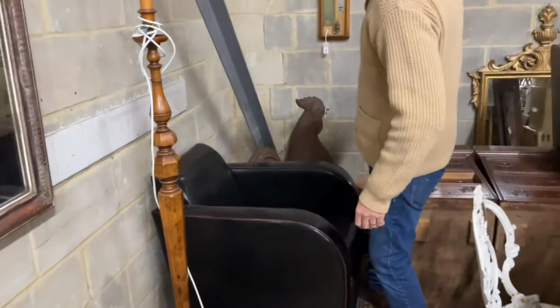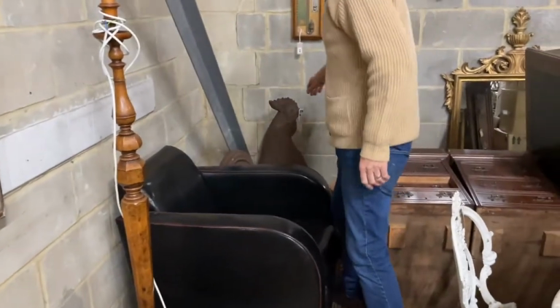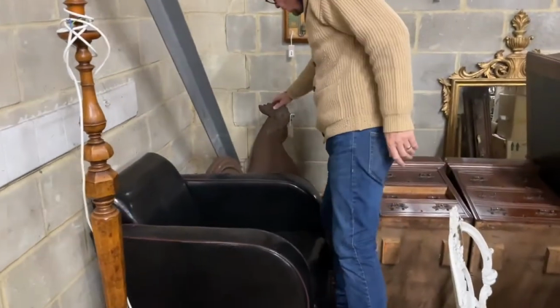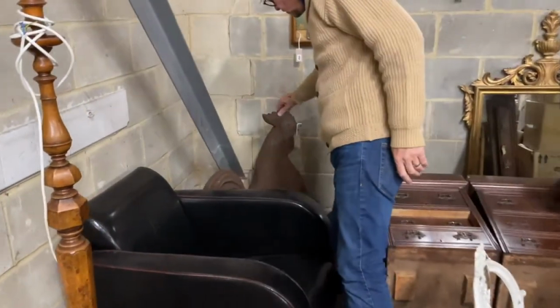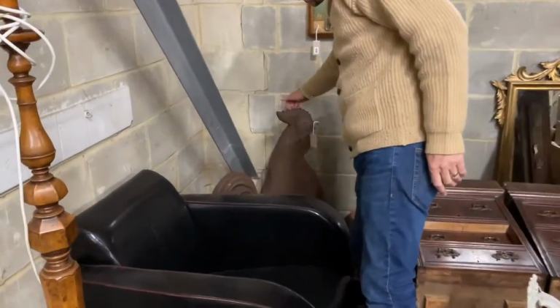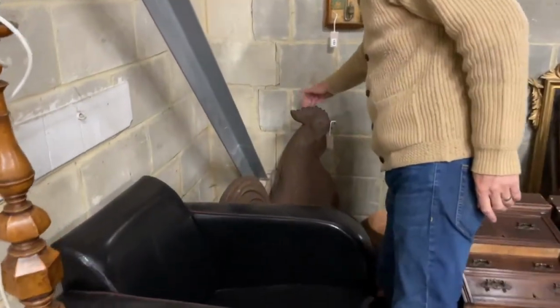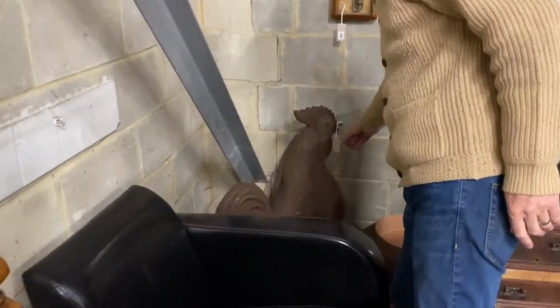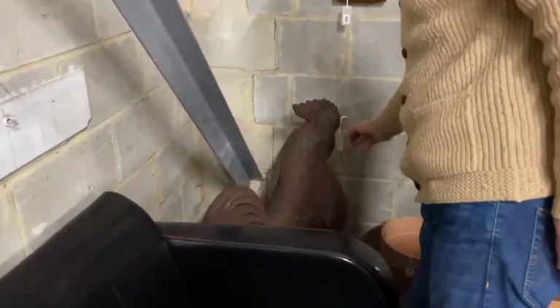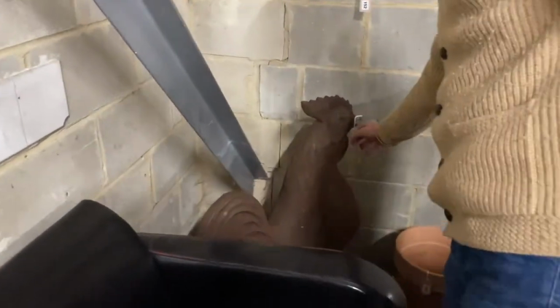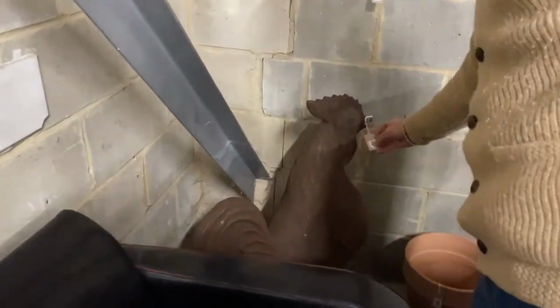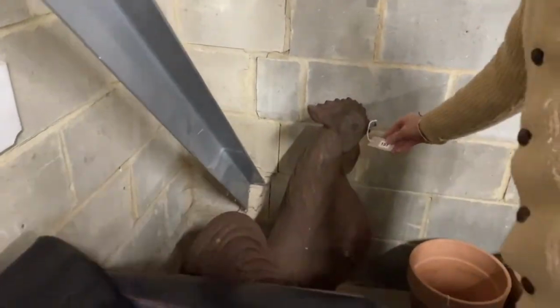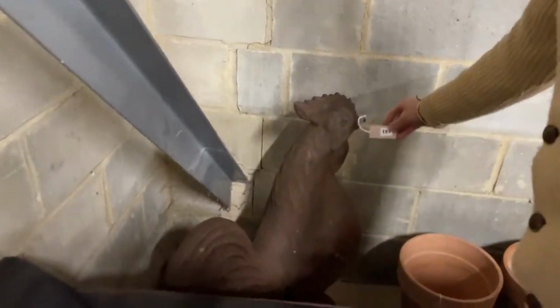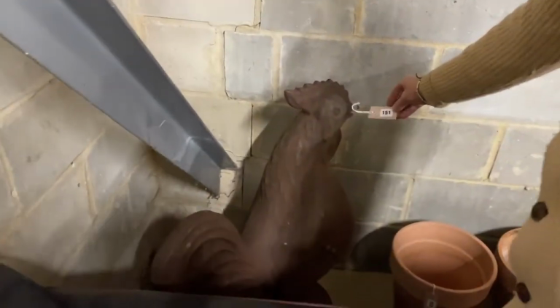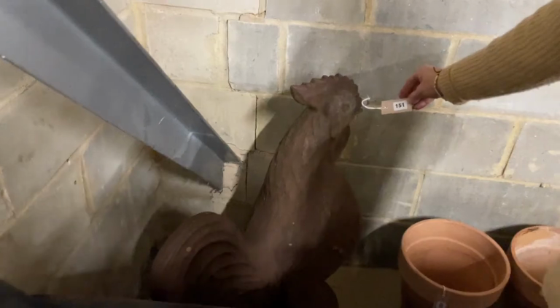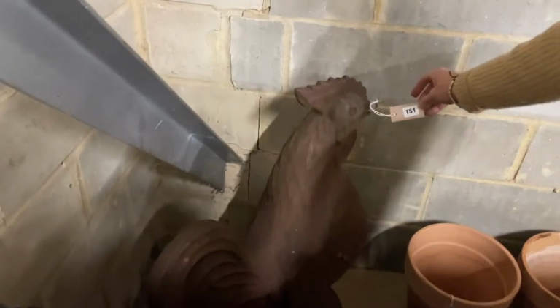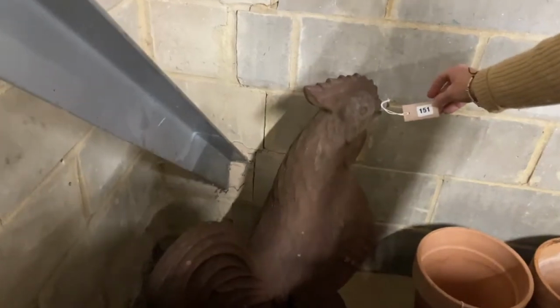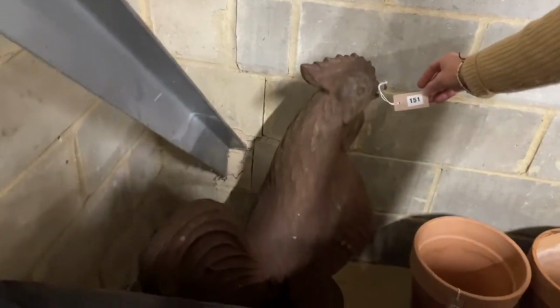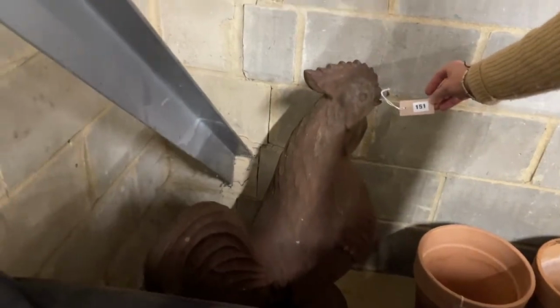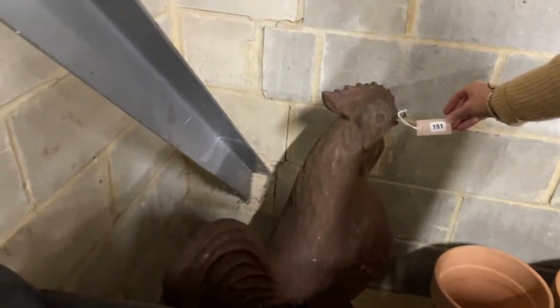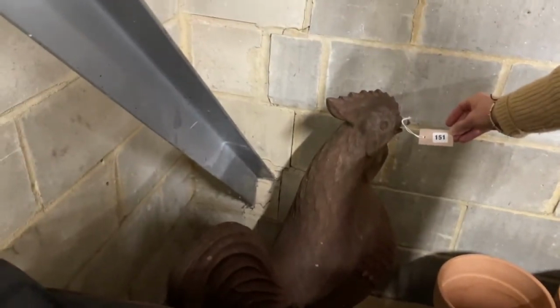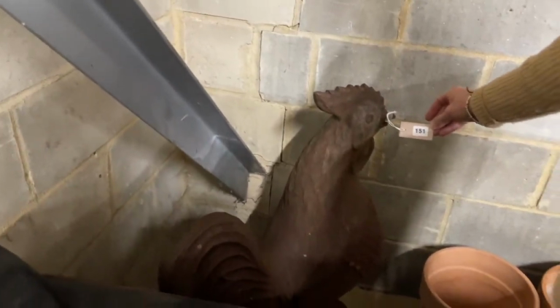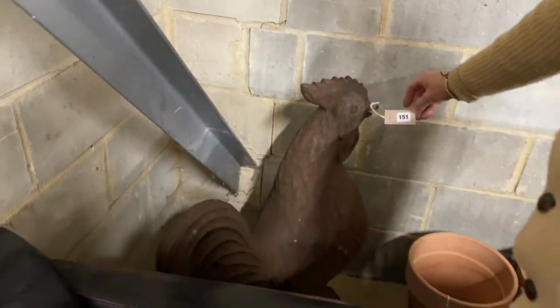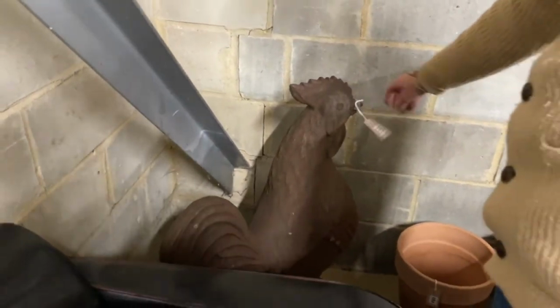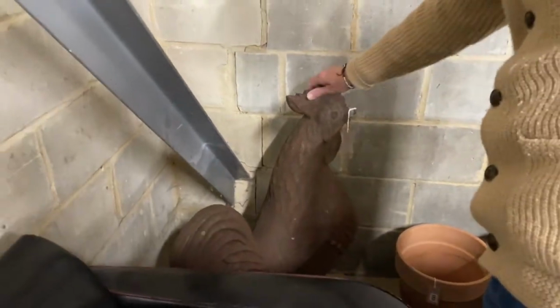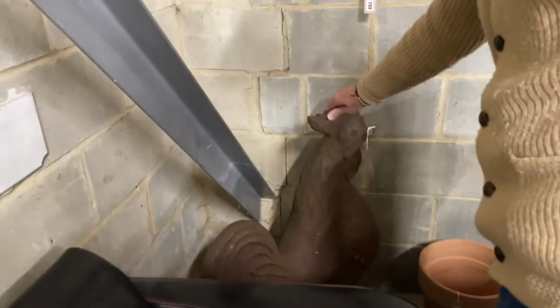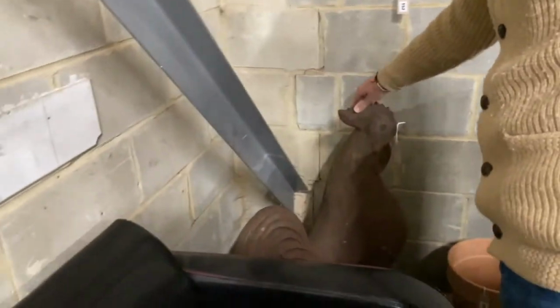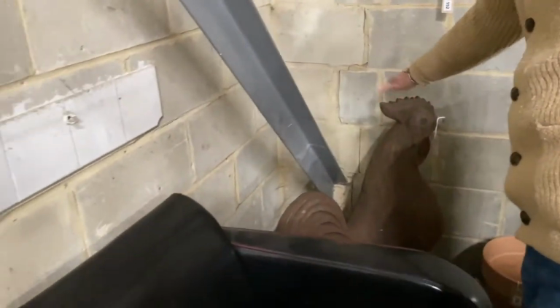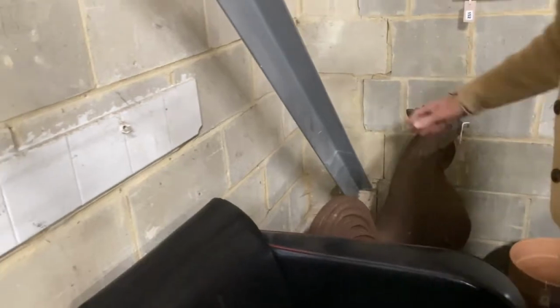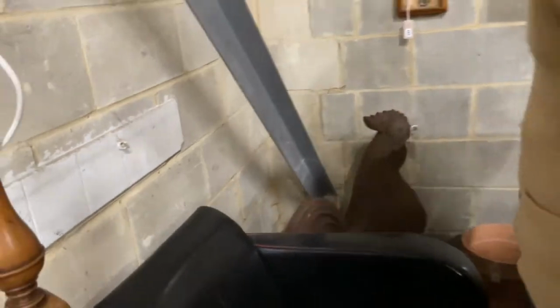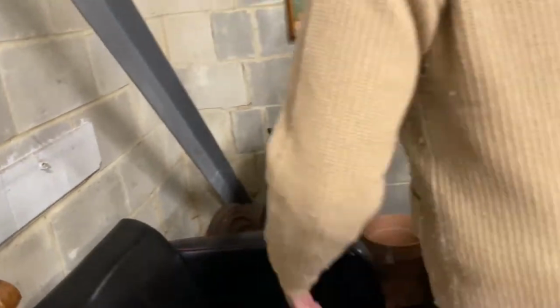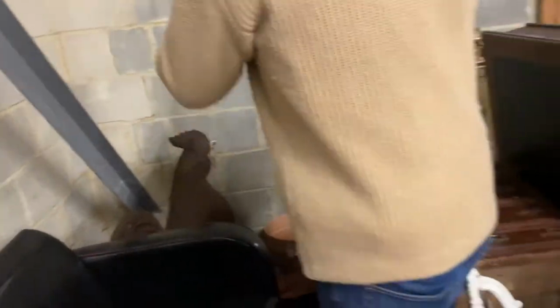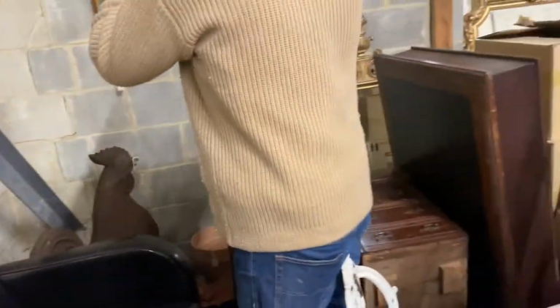Right at the back here, should you need a large cast iron cockerel, you've come to the right place. Lot 151. That's seriously solid — need a good set of springs to get that home.